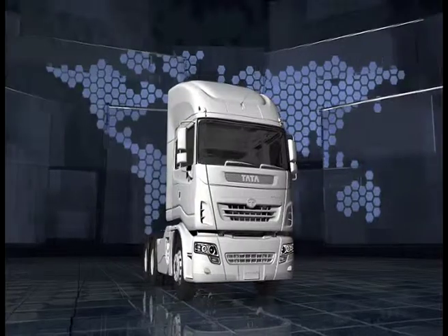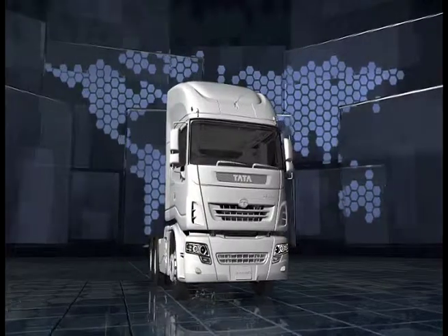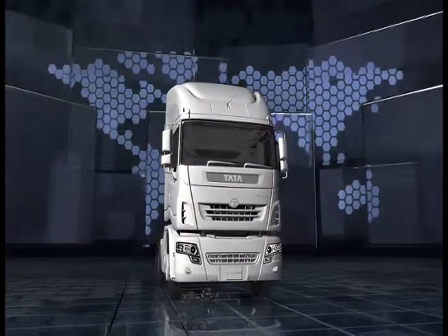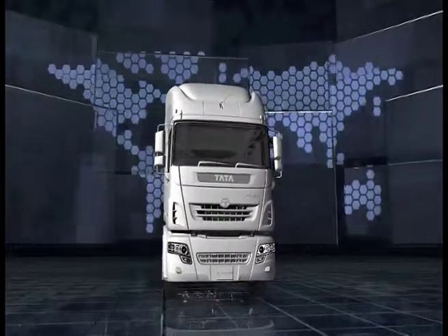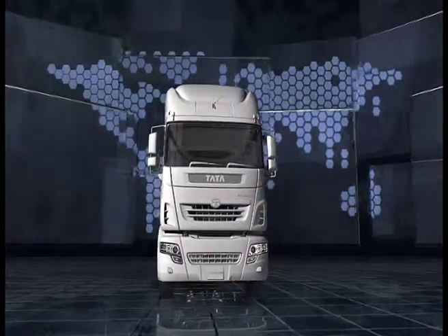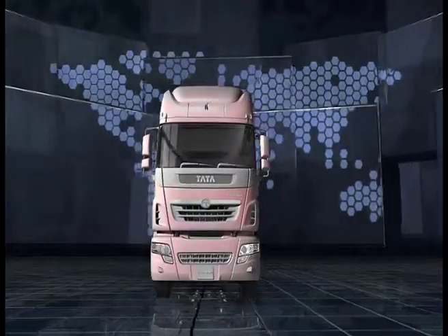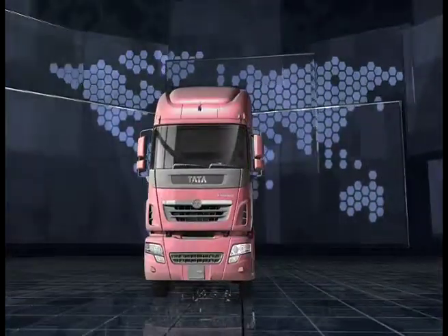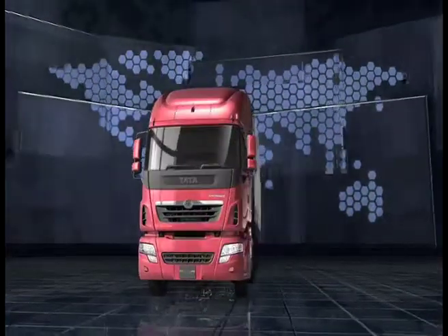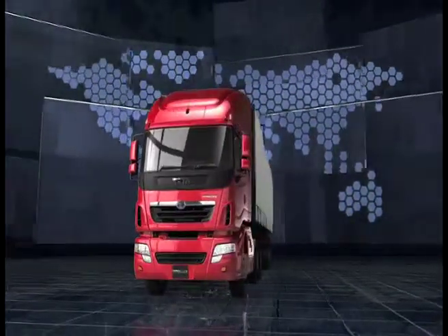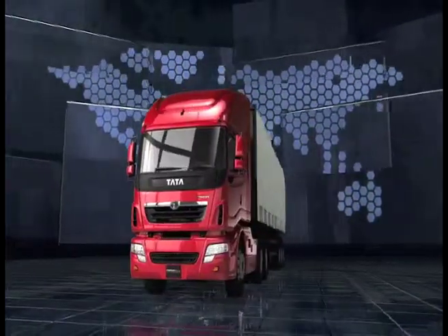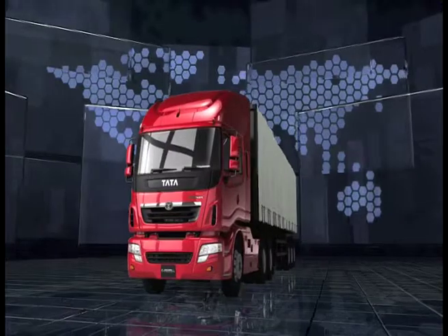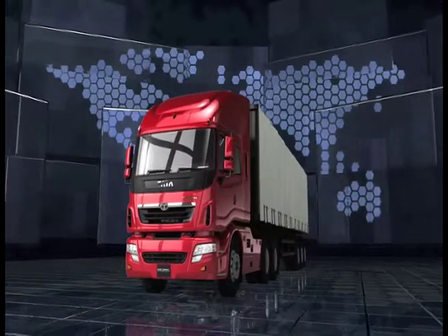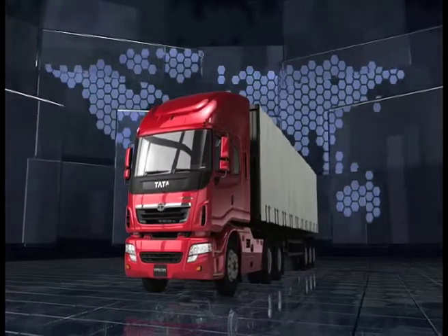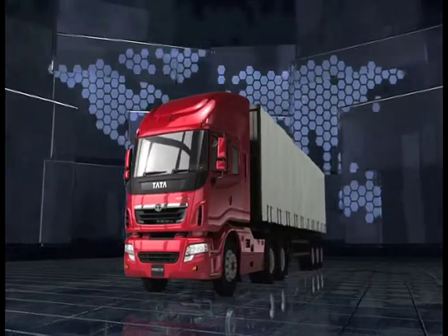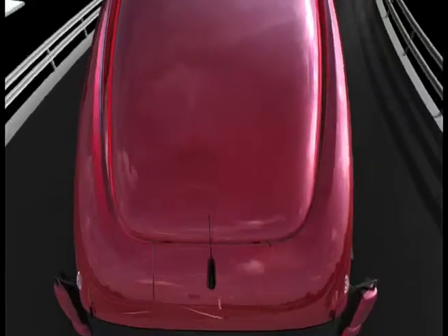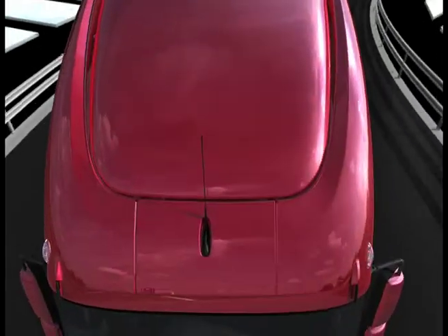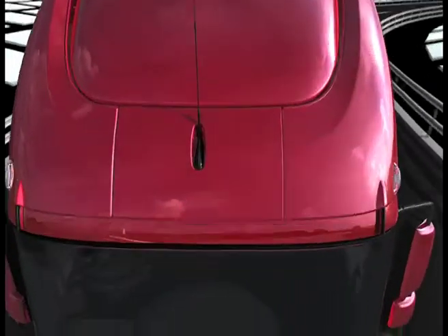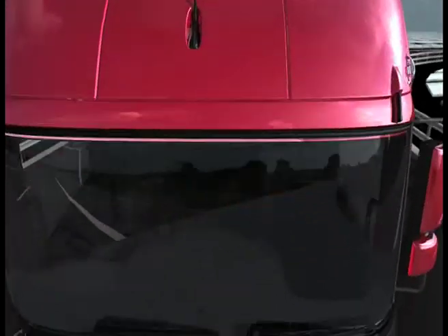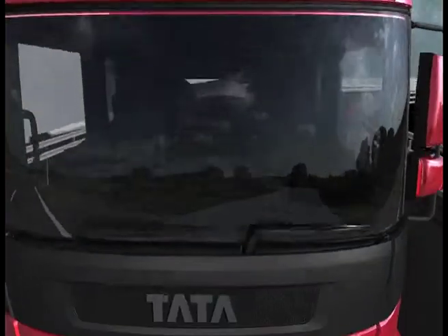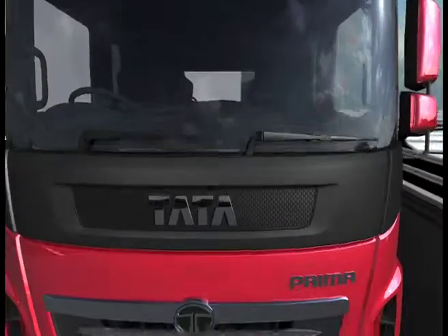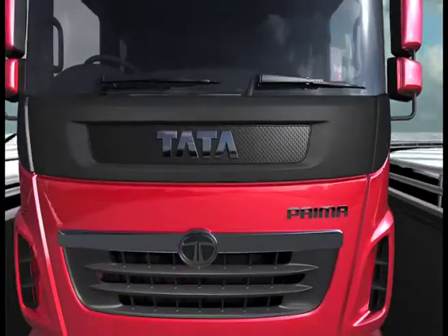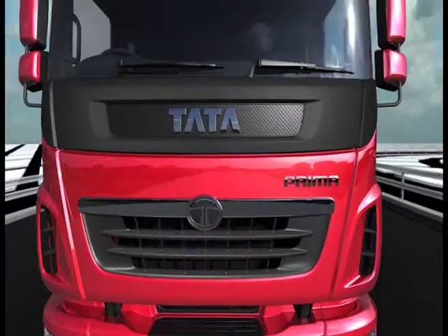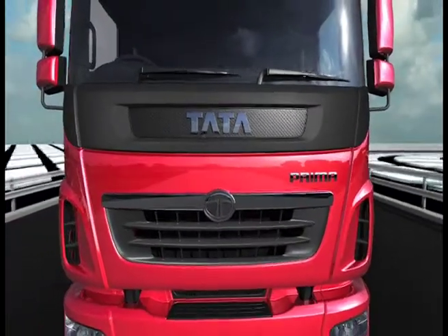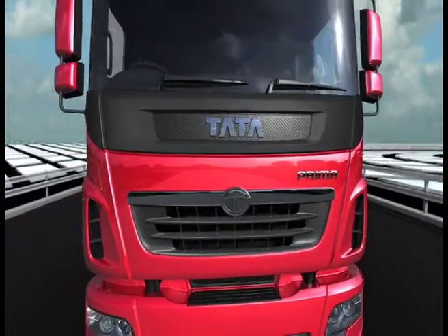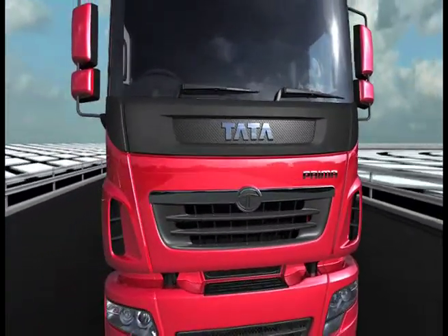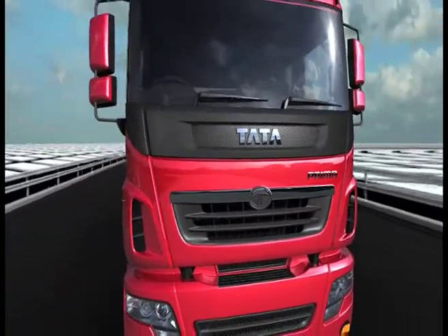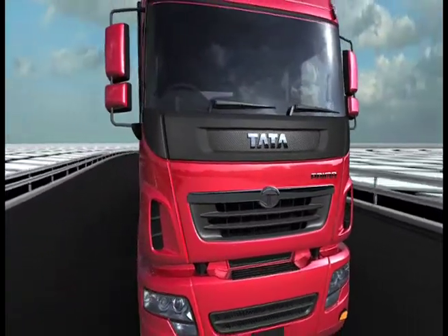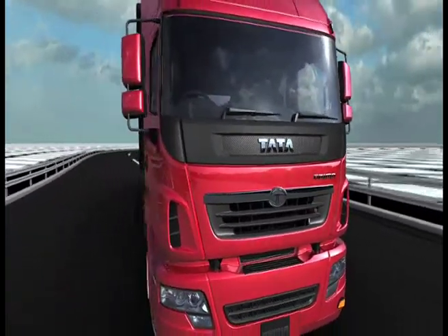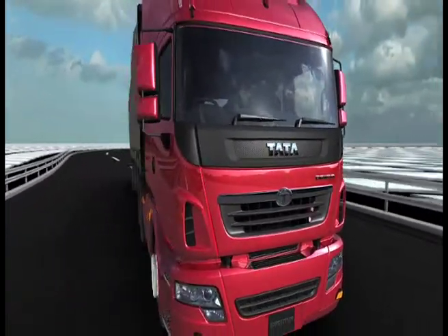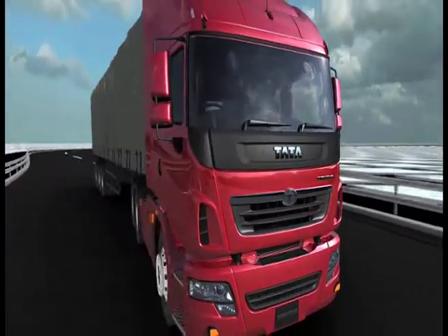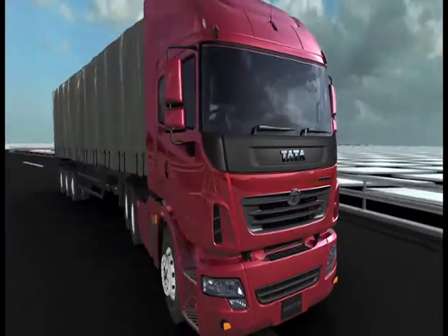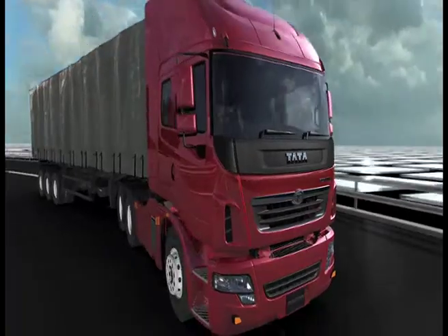Yes, it's designed, developed and tested for the world, by the world. This is the new Tata Primer — the way the world trucks.